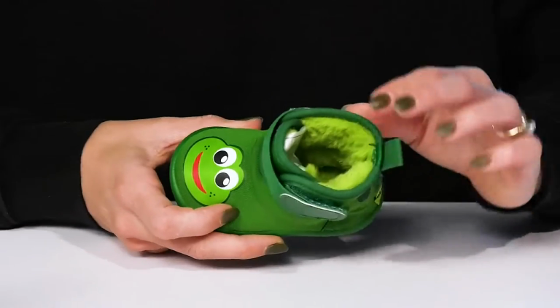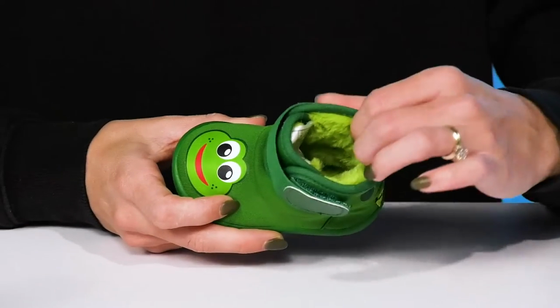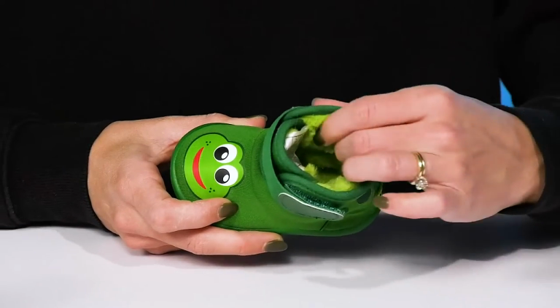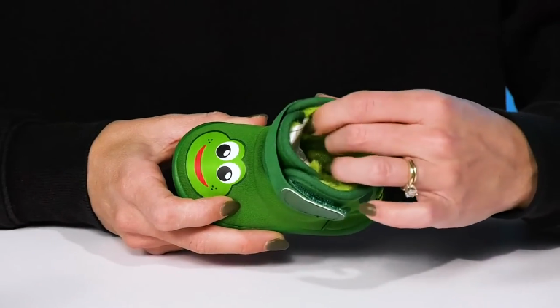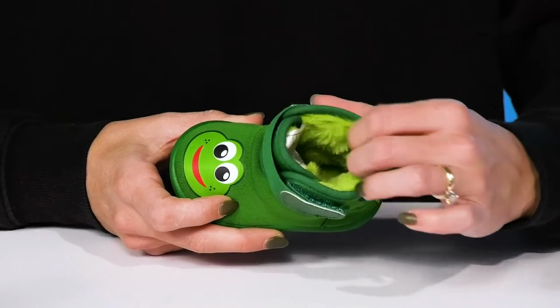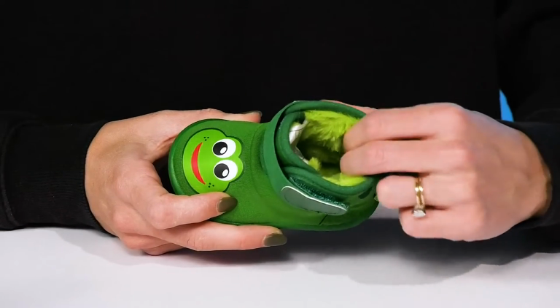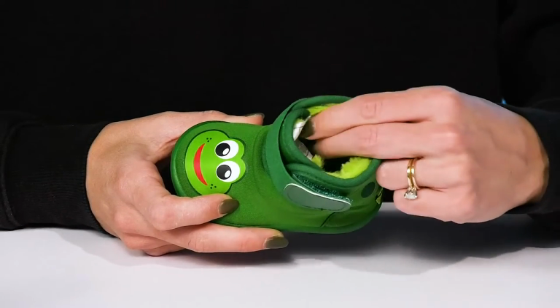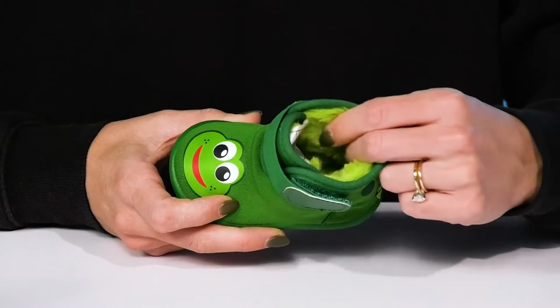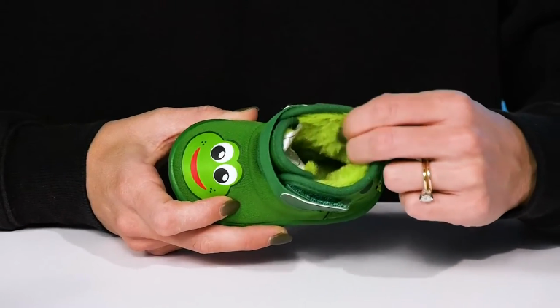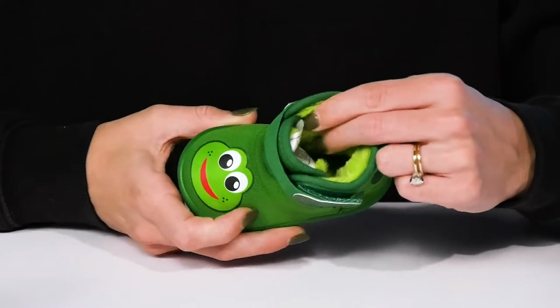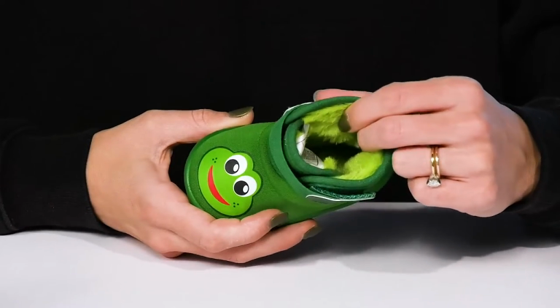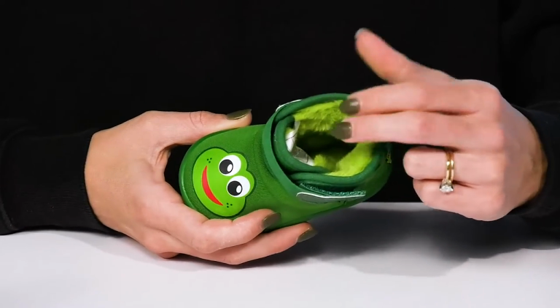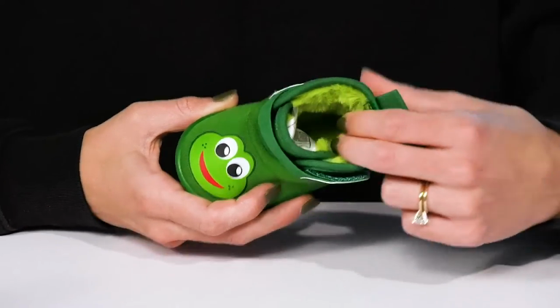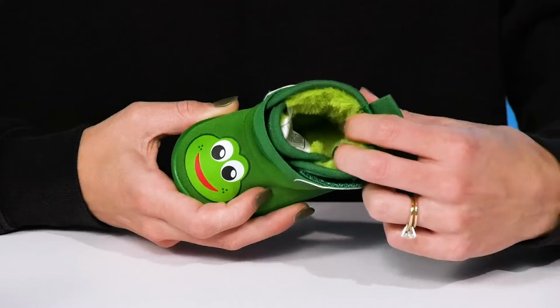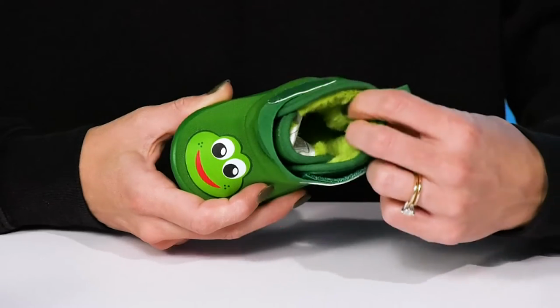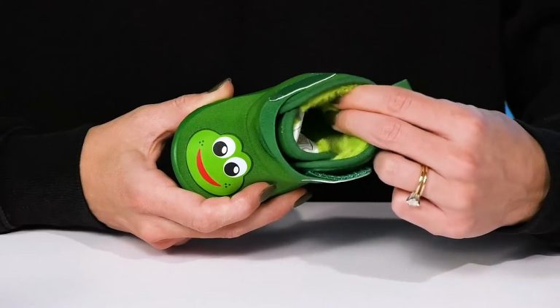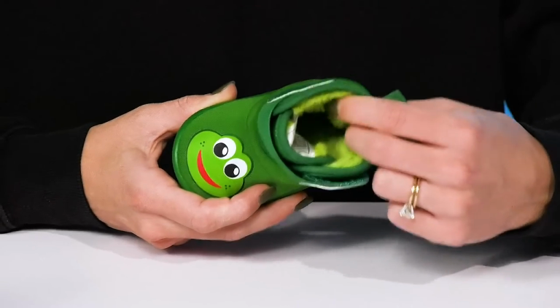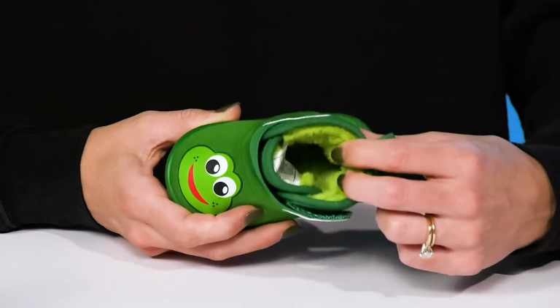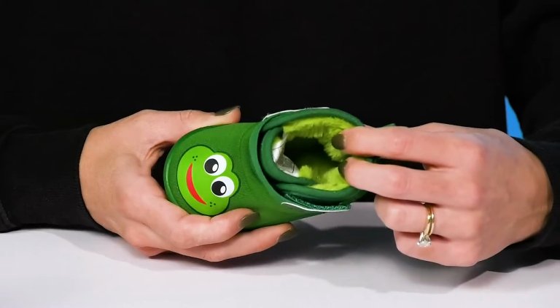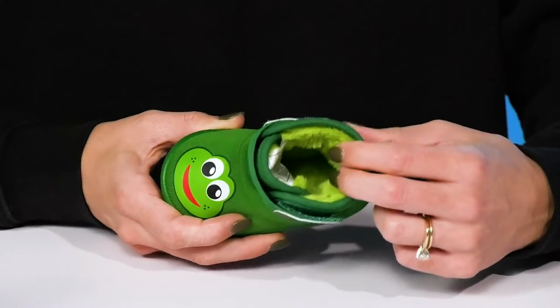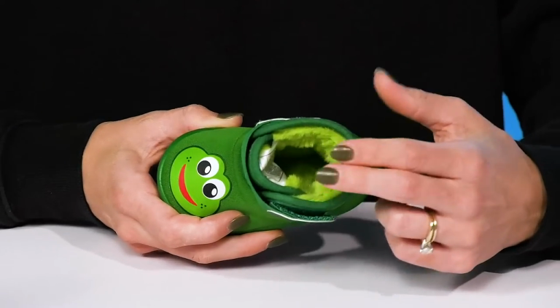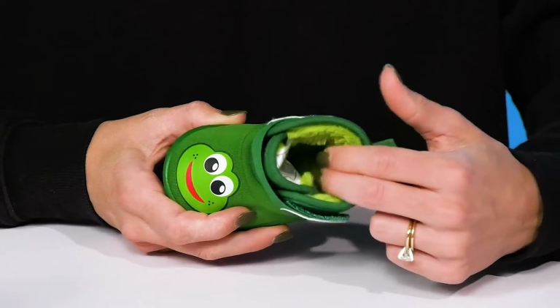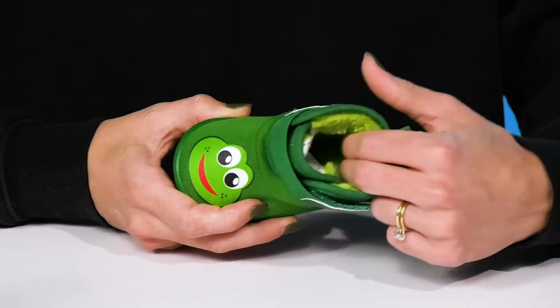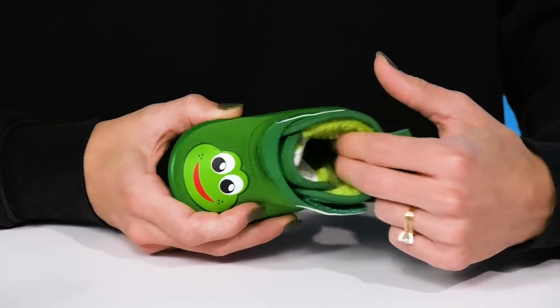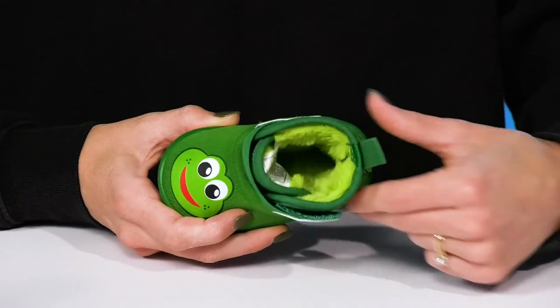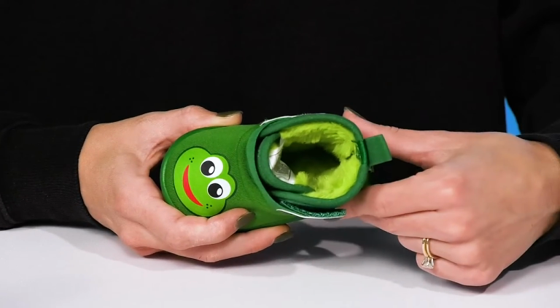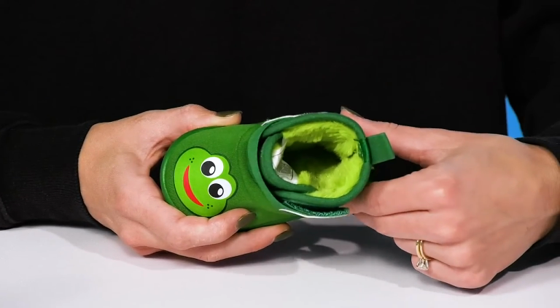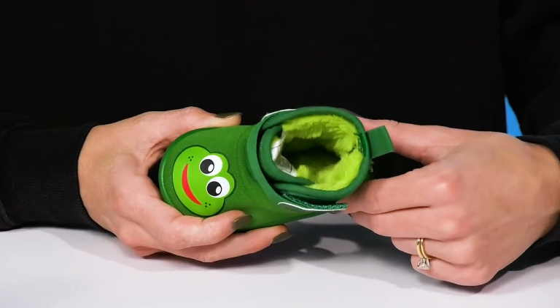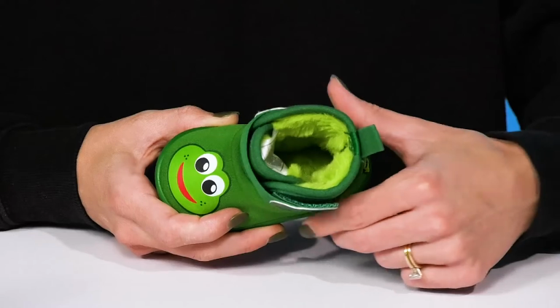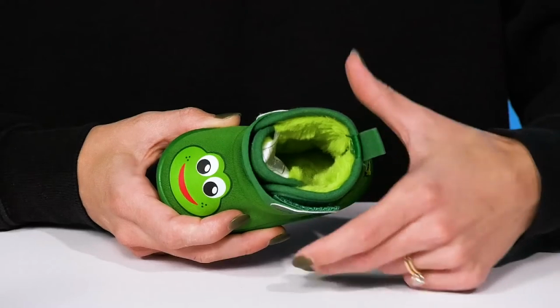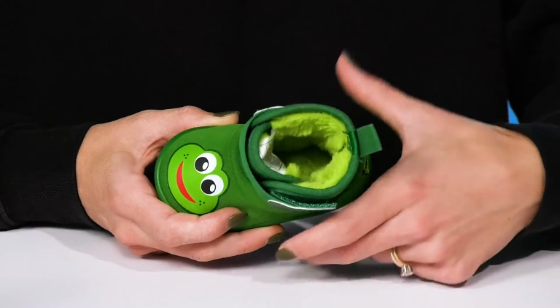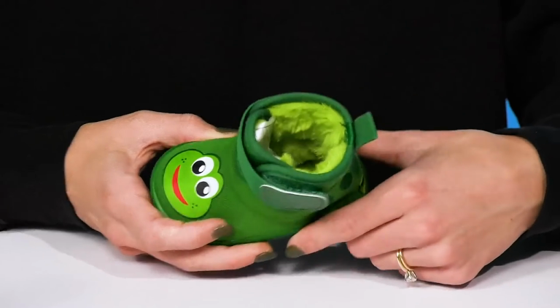Inside they have this super soft fleece lining. It is going to be so cozy and comfy for your kiddo with a cushioned footbed inside to keep them comfy in there as well.